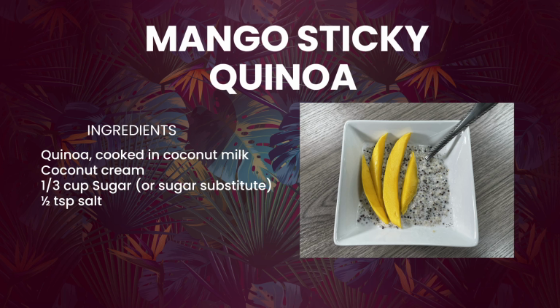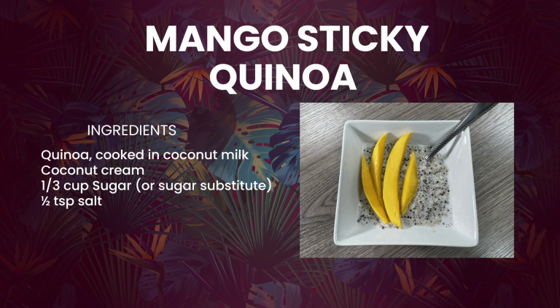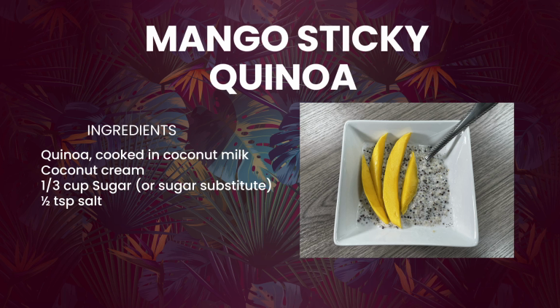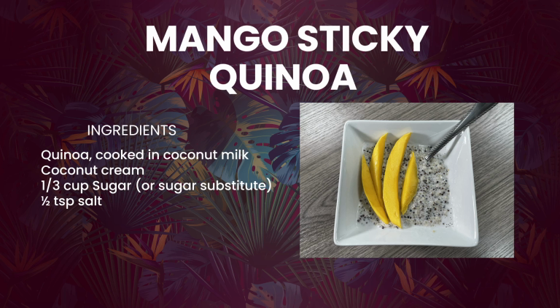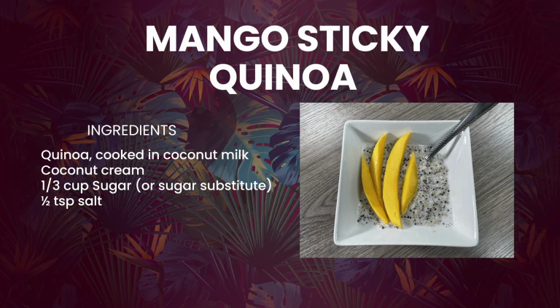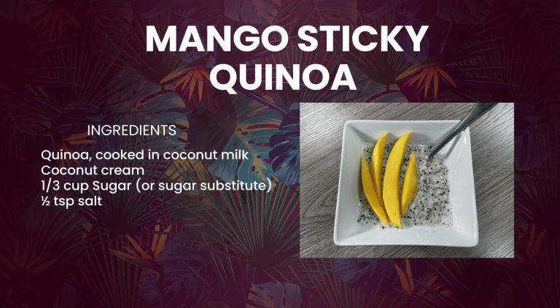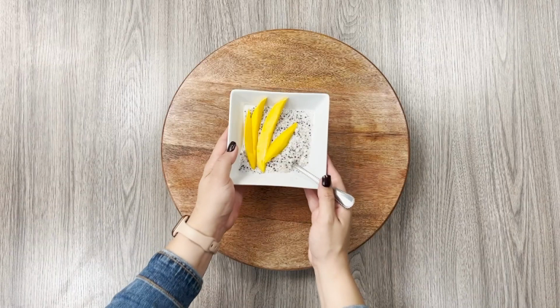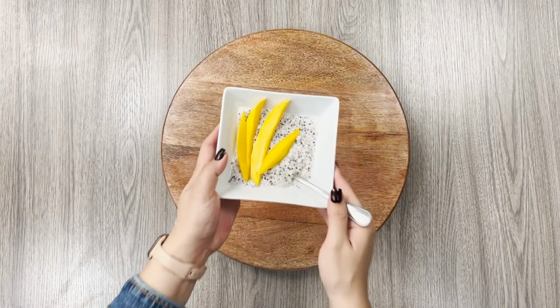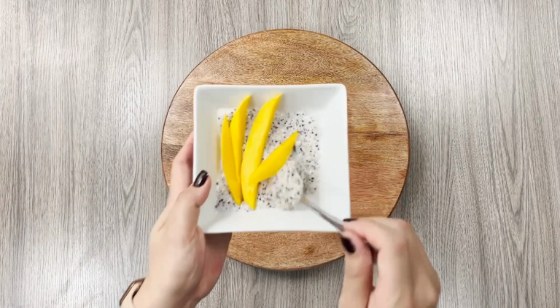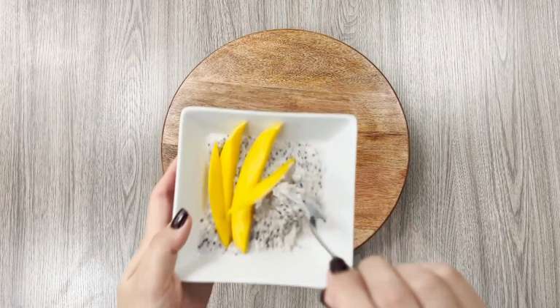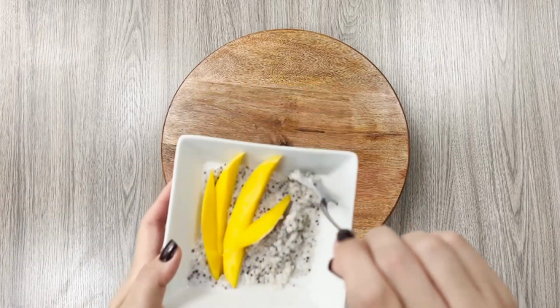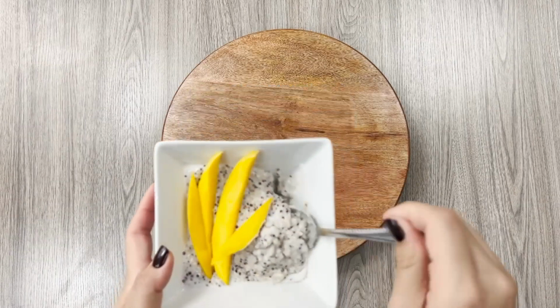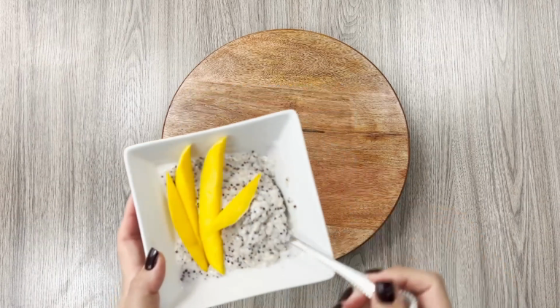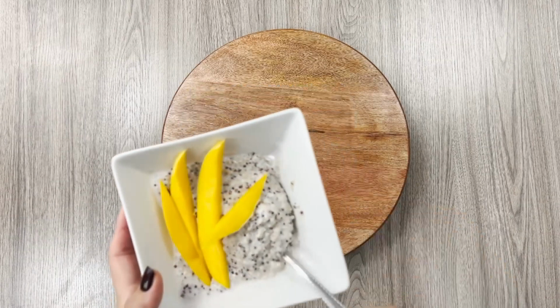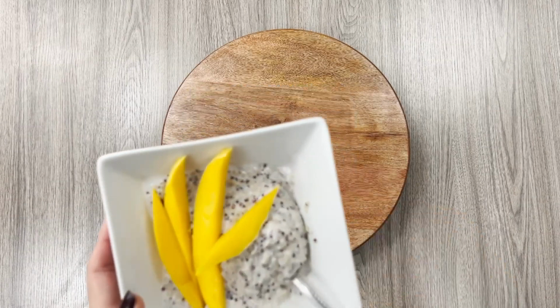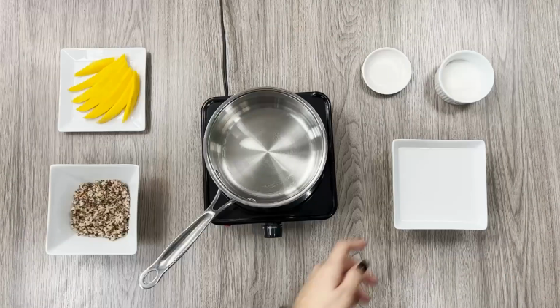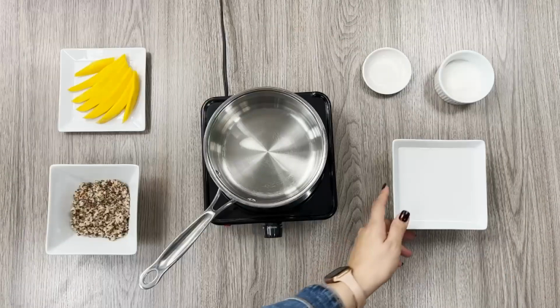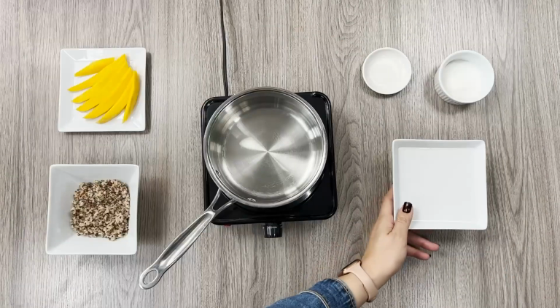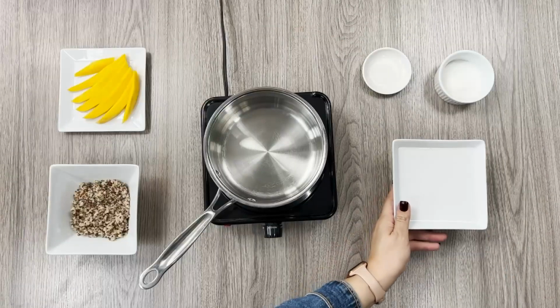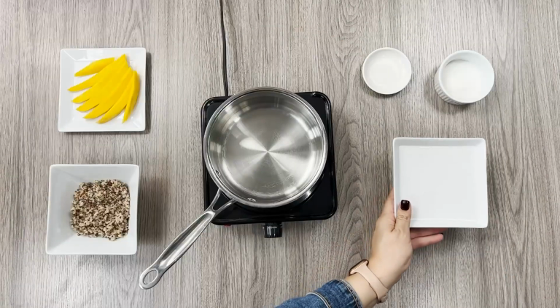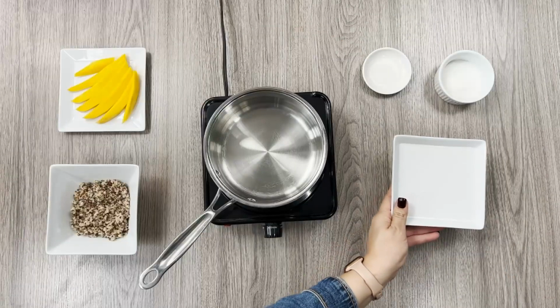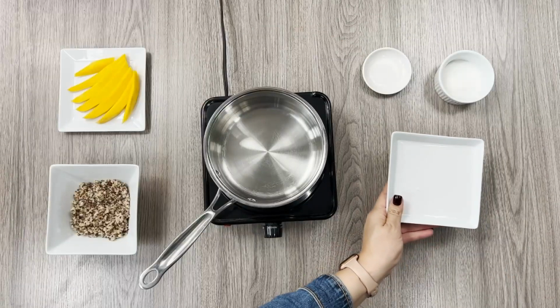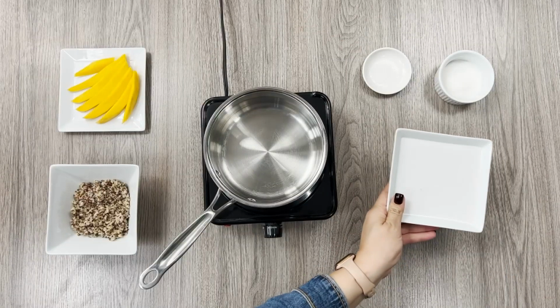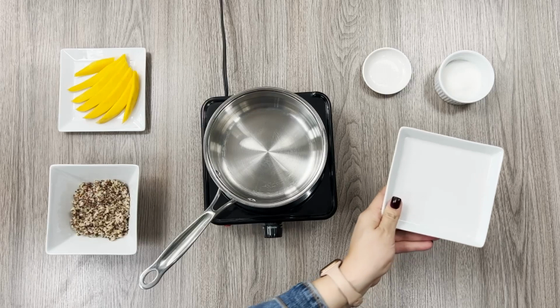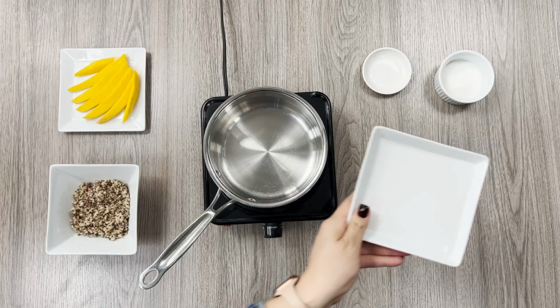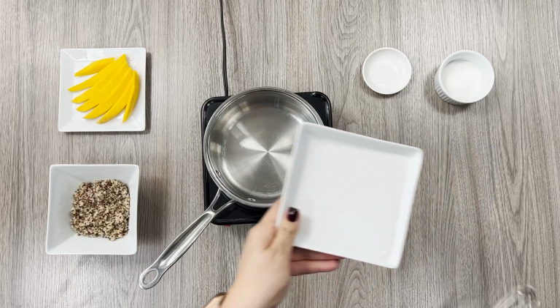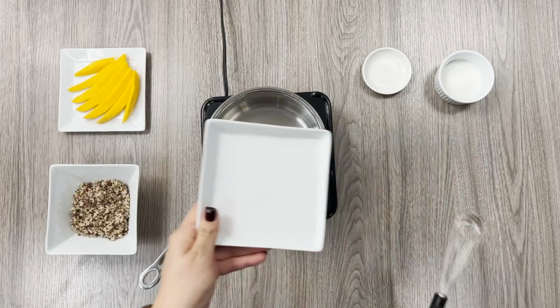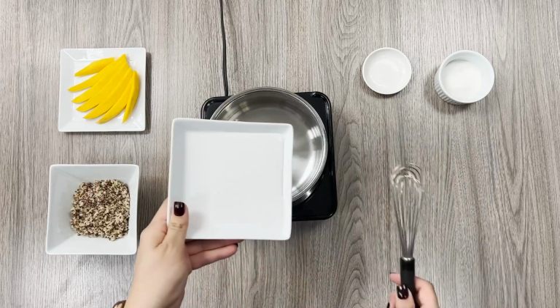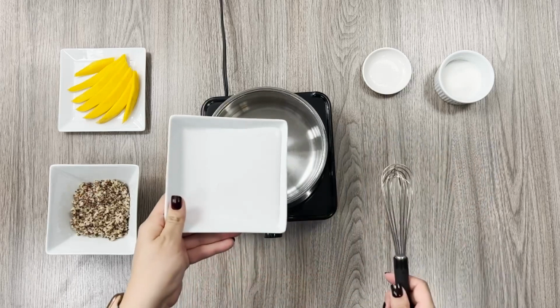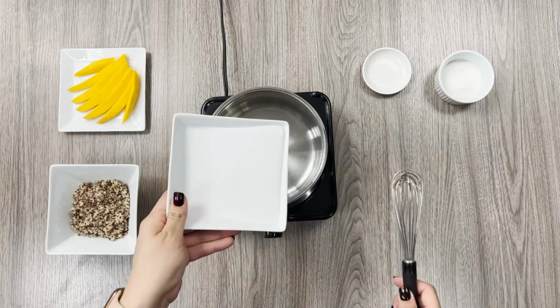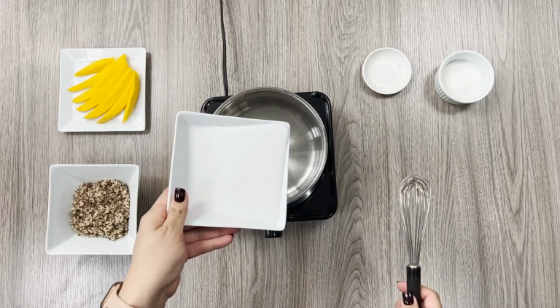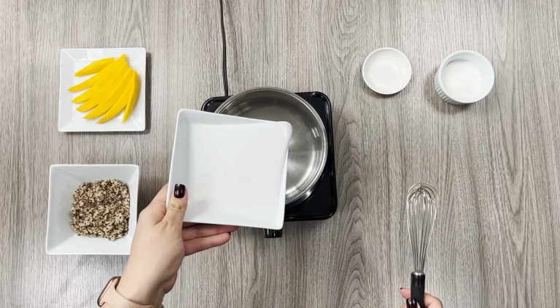Quinoa is a great rice substitute. In addition to being a complete protein, it has a similar fluffy texture to rice and adds fiber to this dessert.